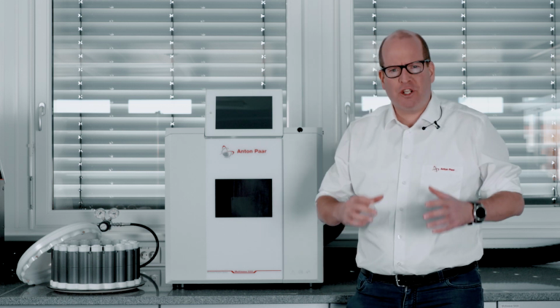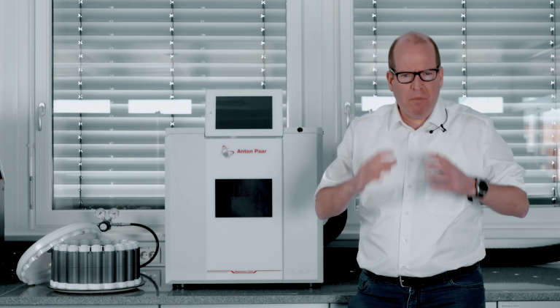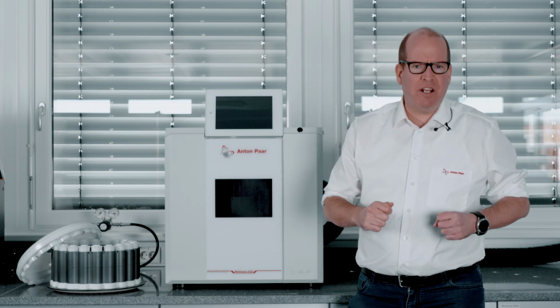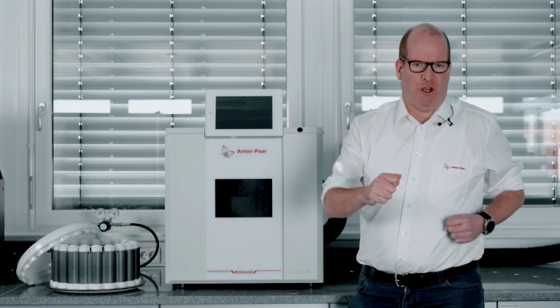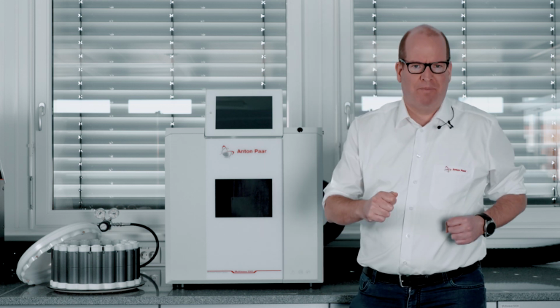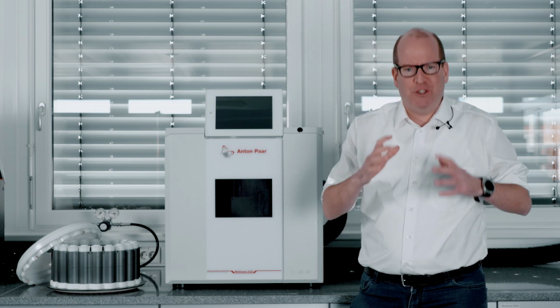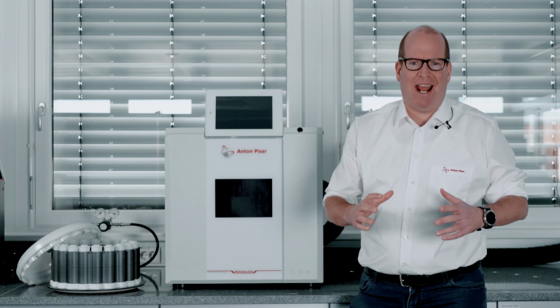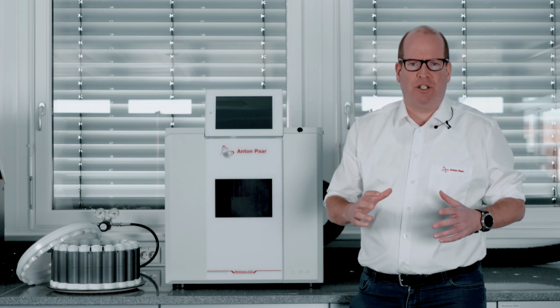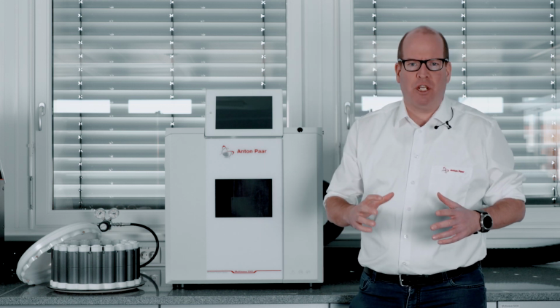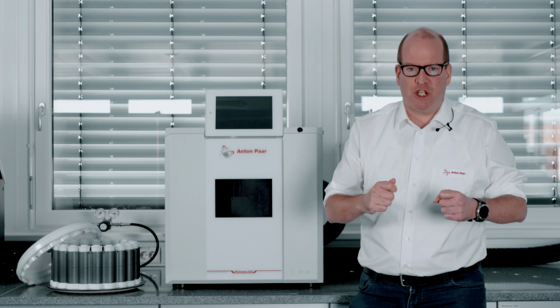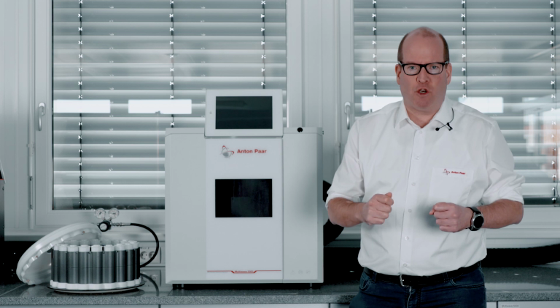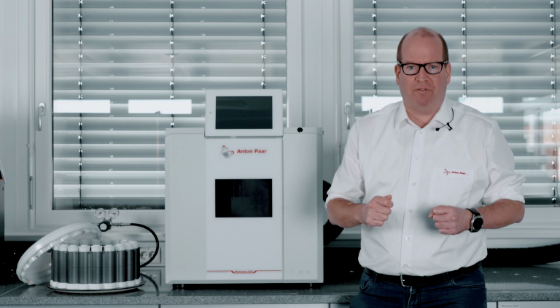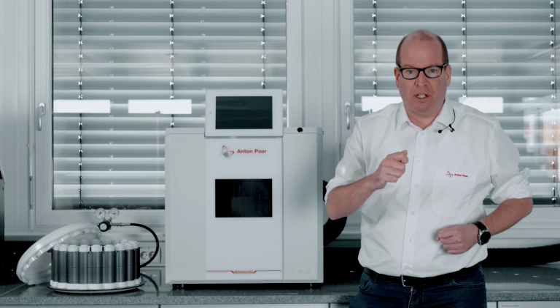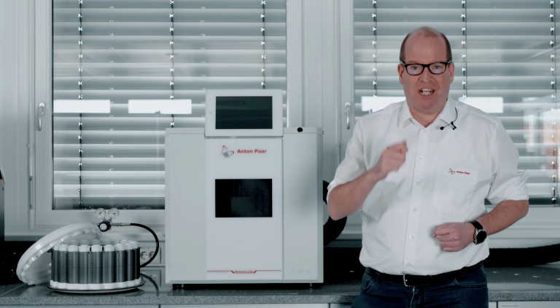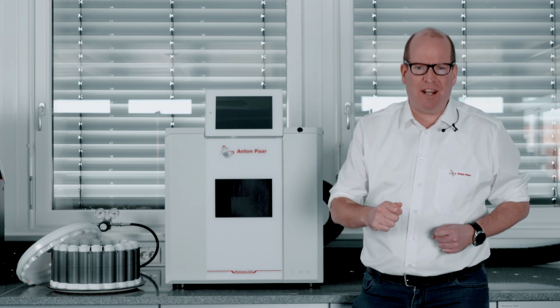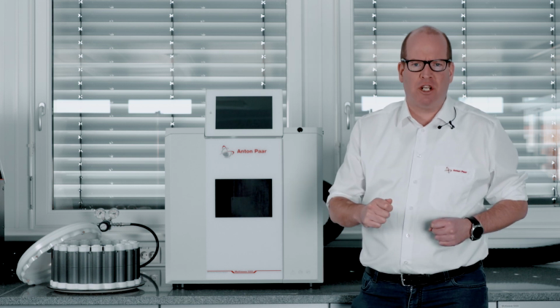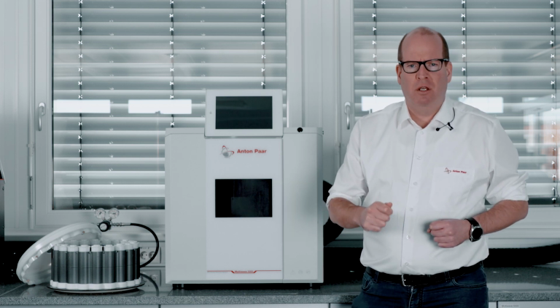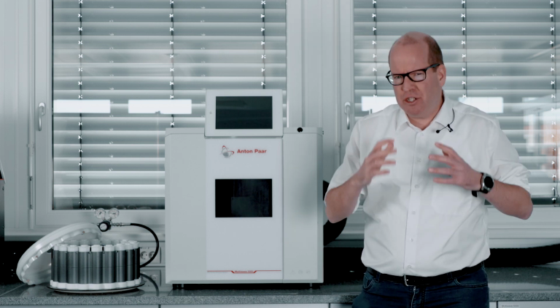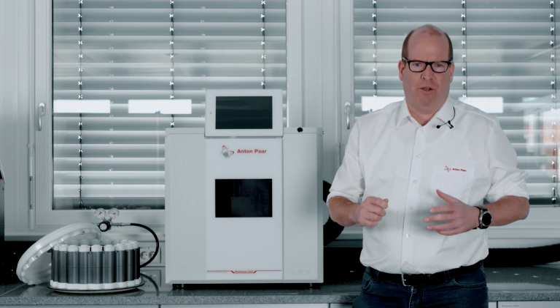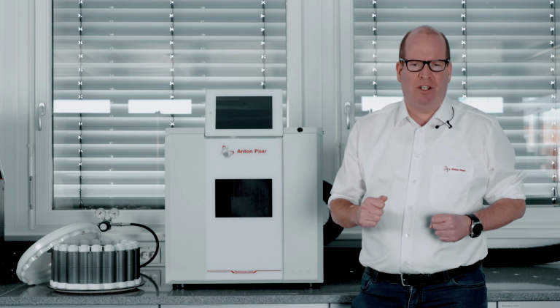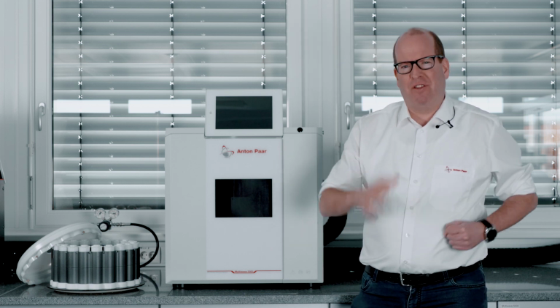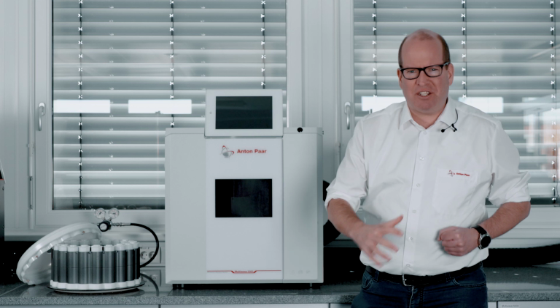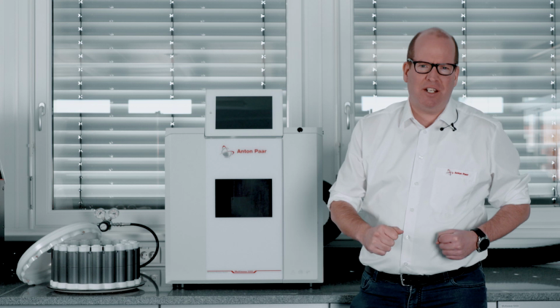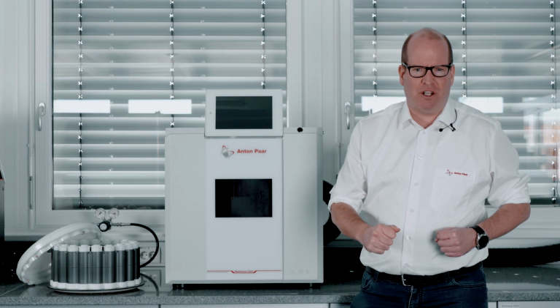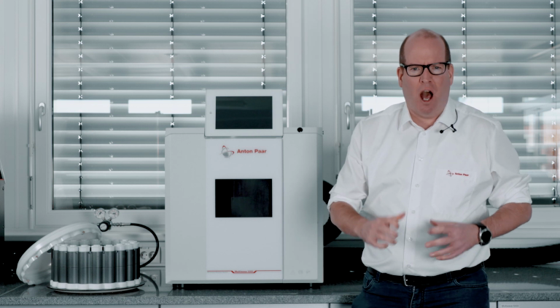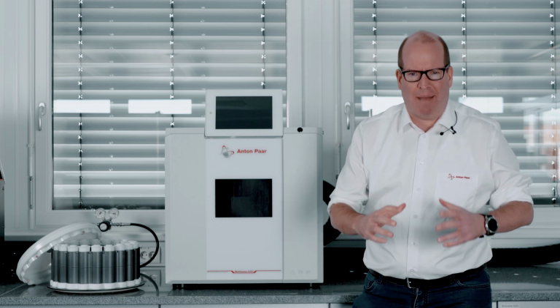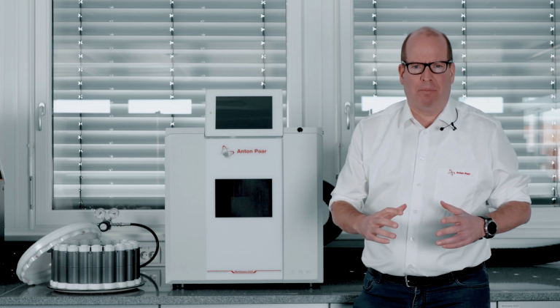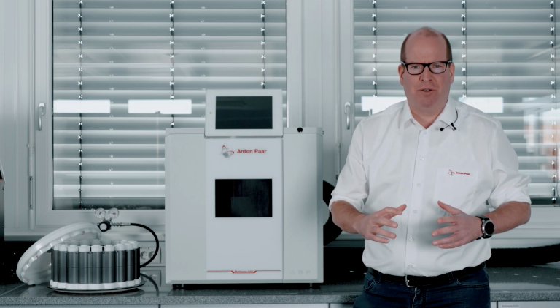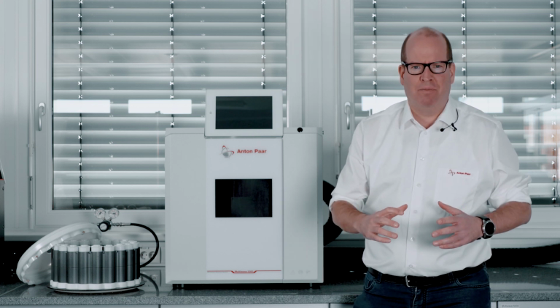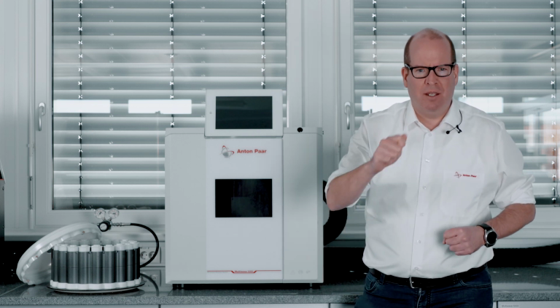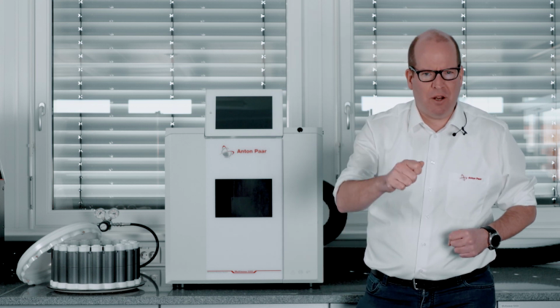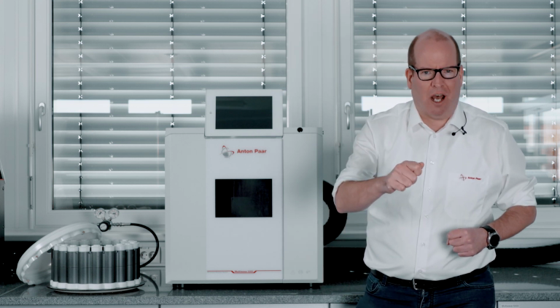So my advice to you: do carry on using your kitchen microwave to grill your cheese sandwich, but don't use it for the acid digestion of lab samples. See you next time.